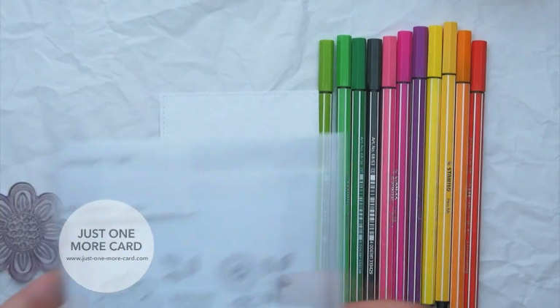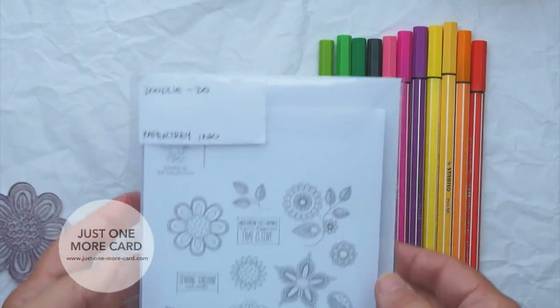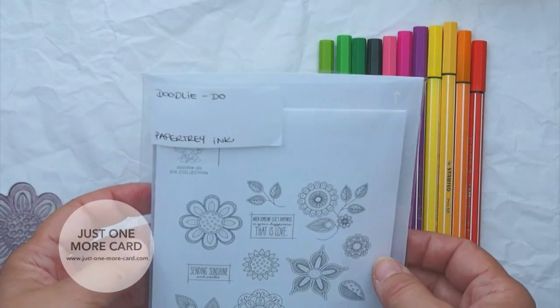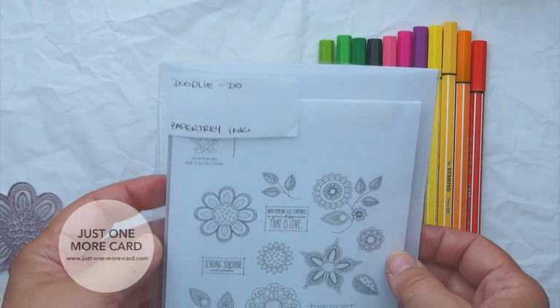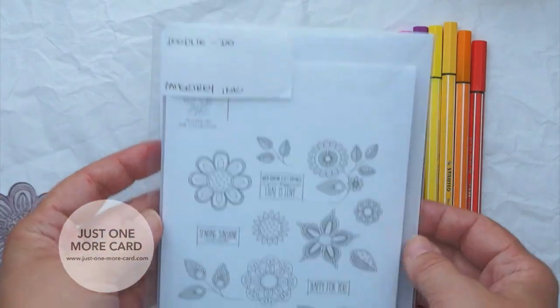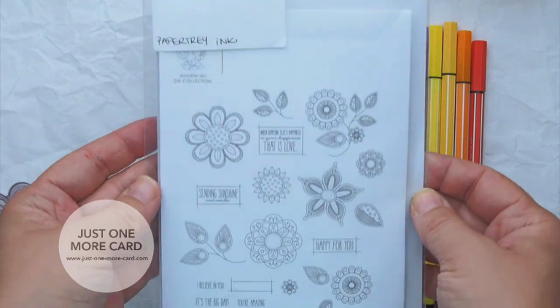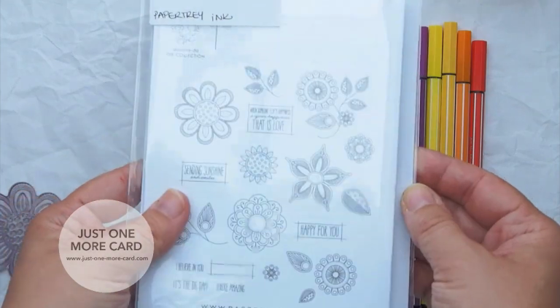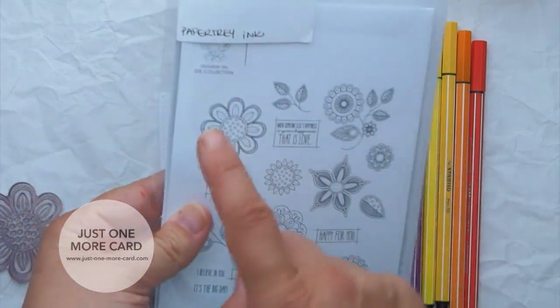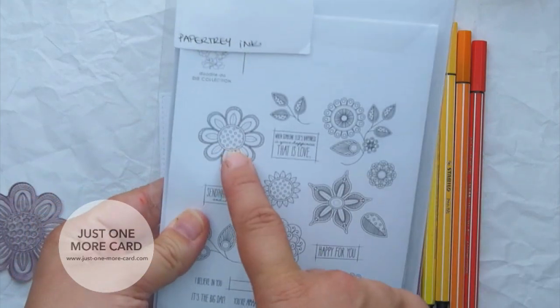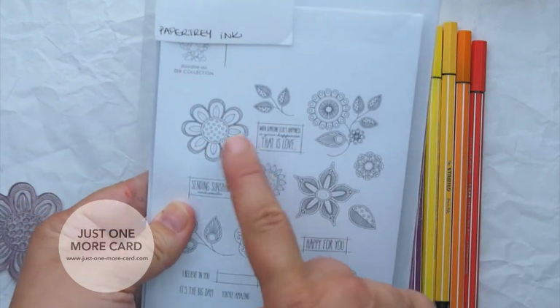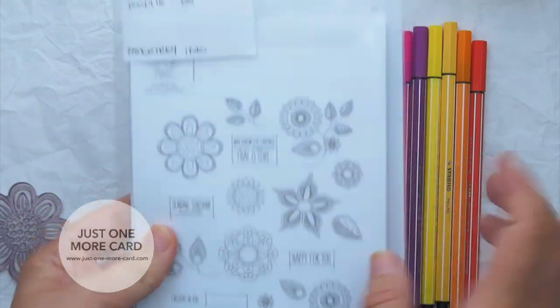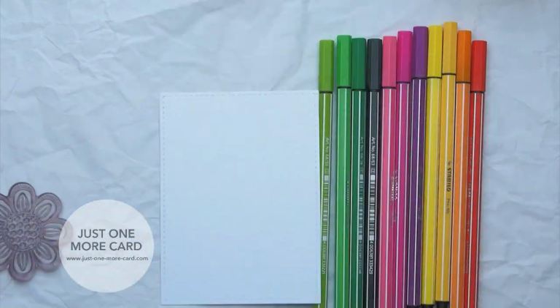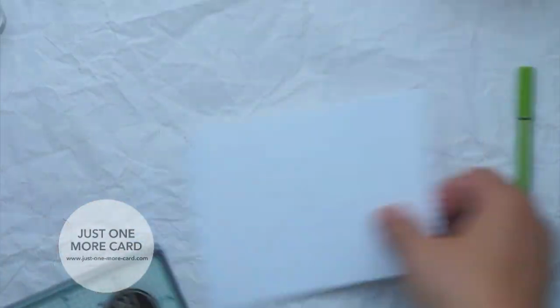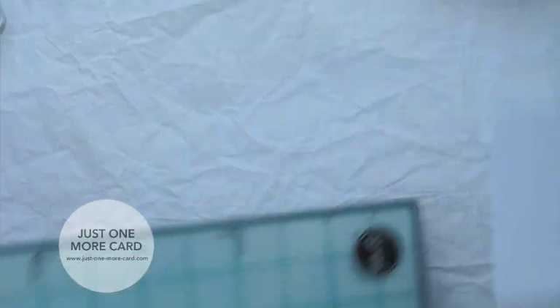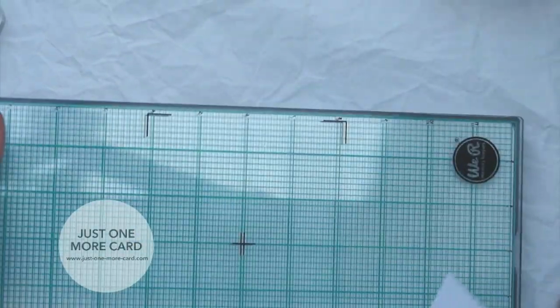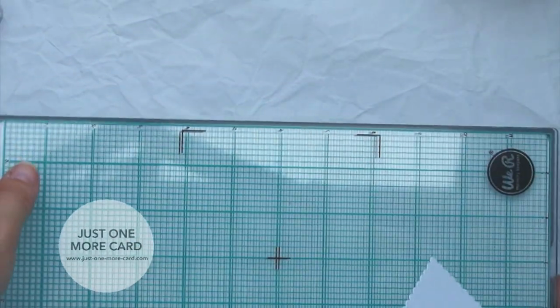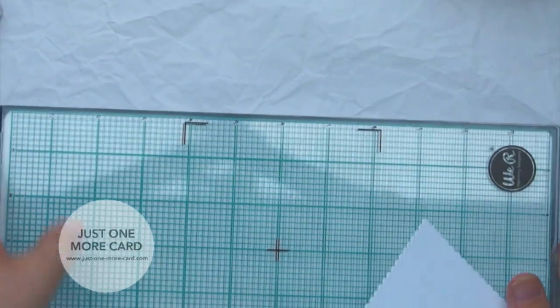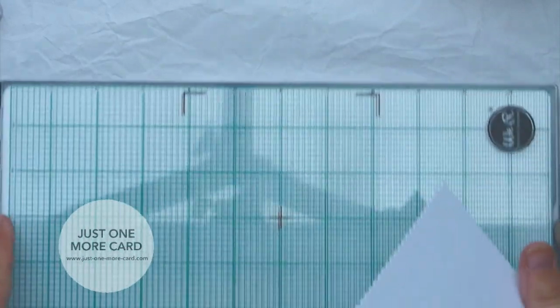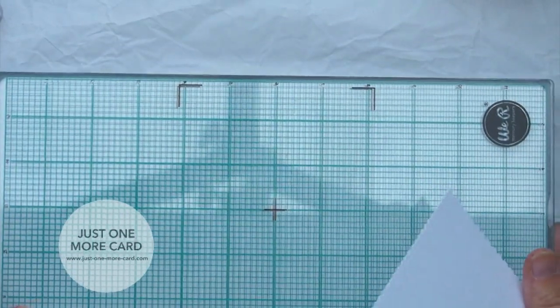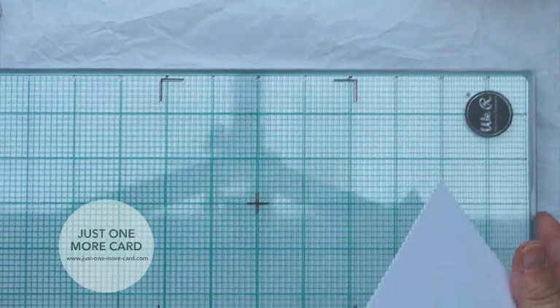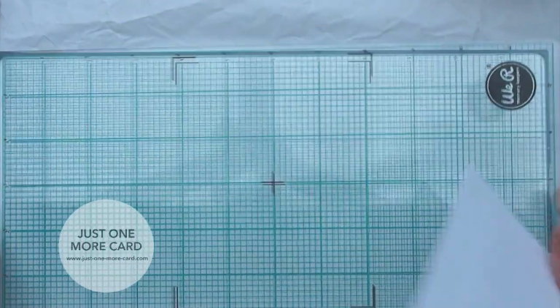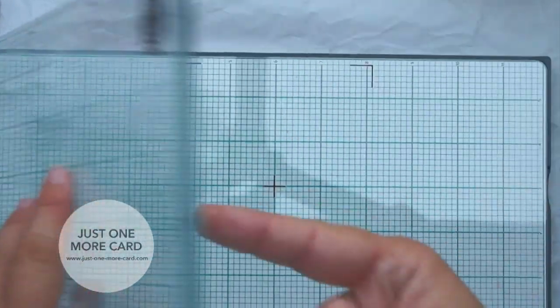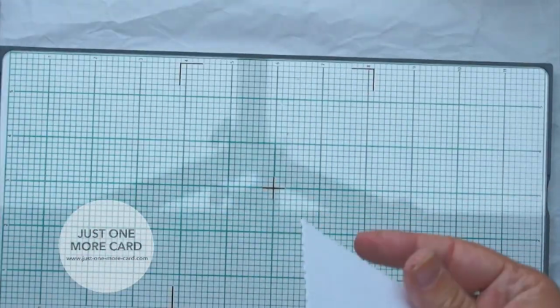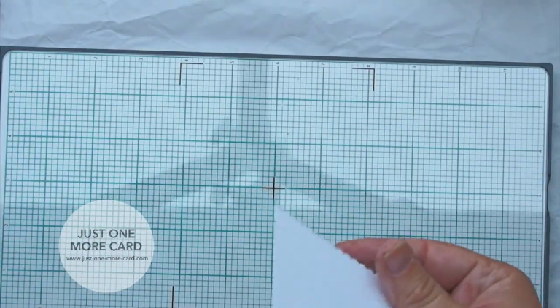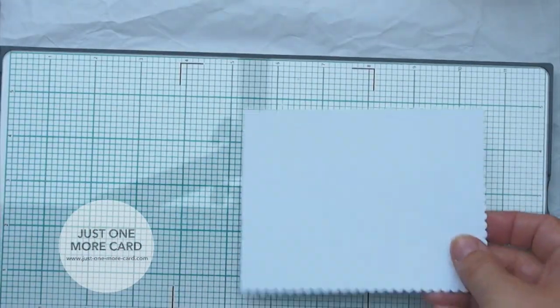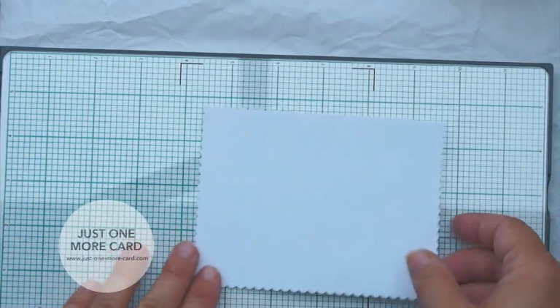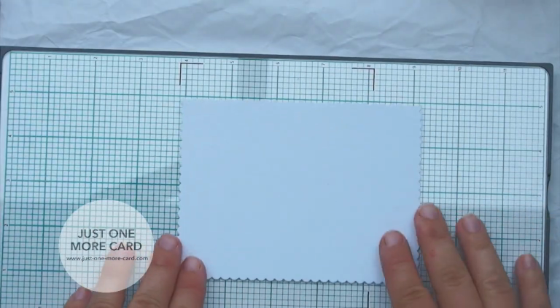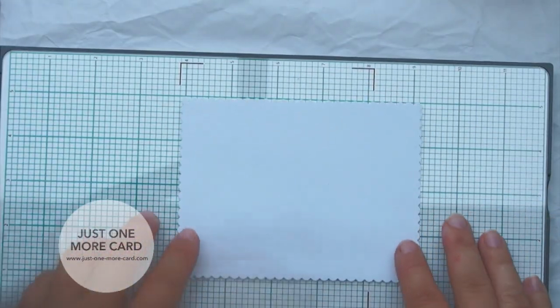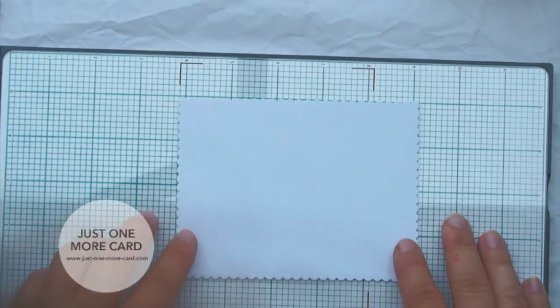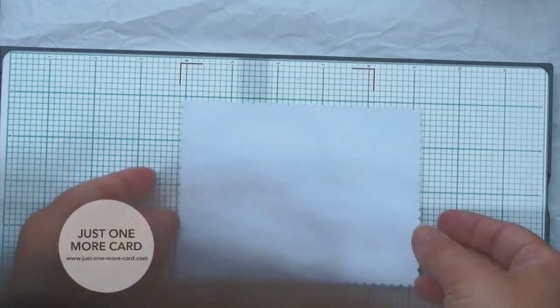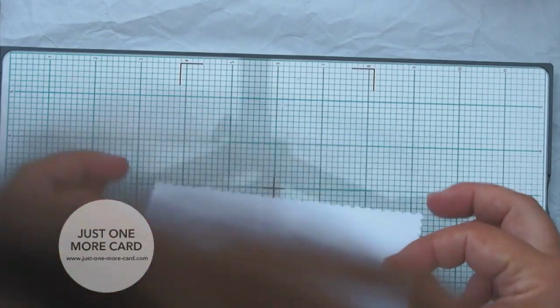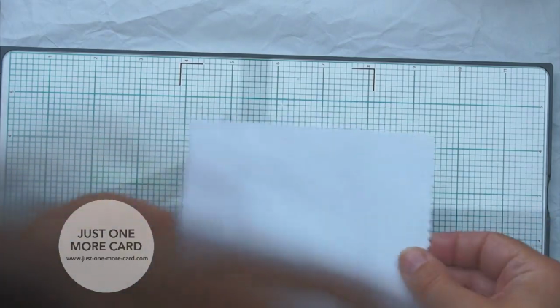I want to show you with the Doodly-Doo stamp set by Papertrey Ink. It's one of the stamp sets I've always wanted — I'm so happy I finally got it.